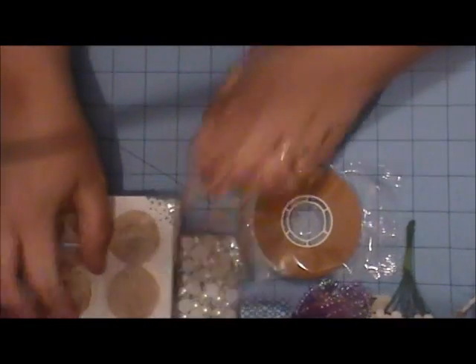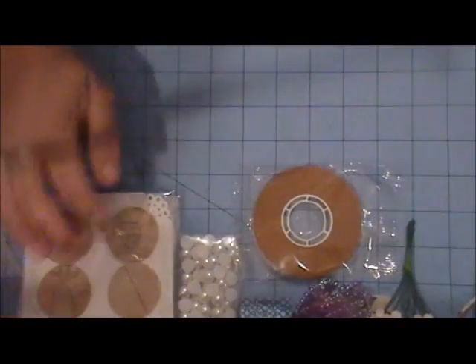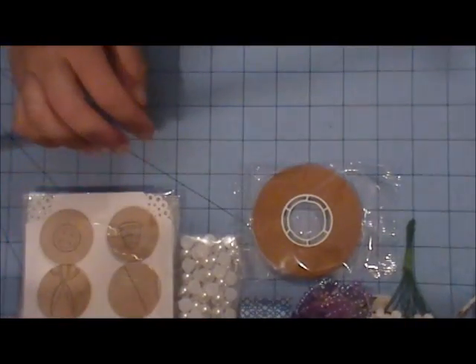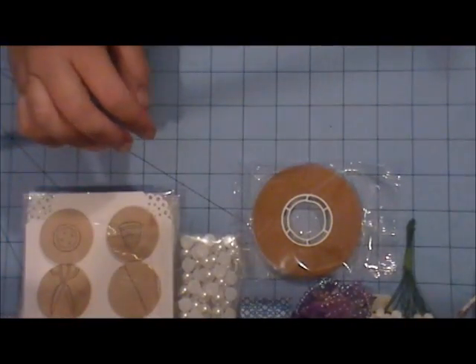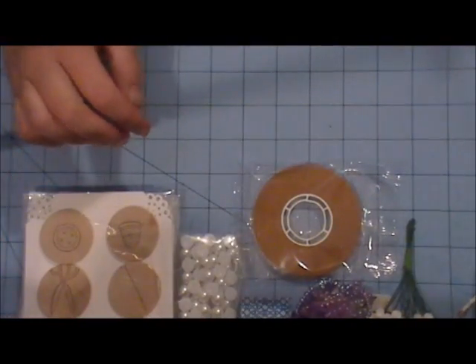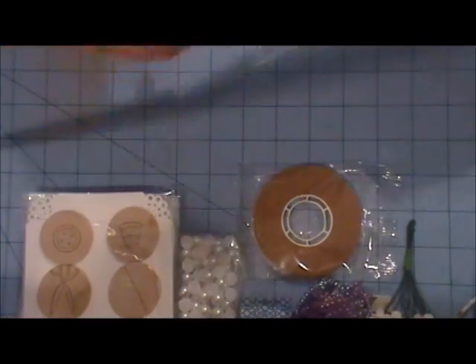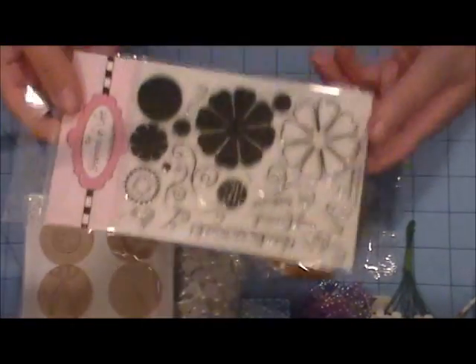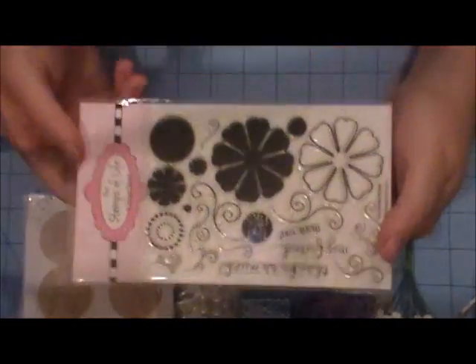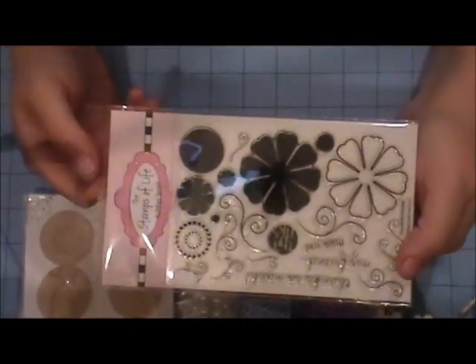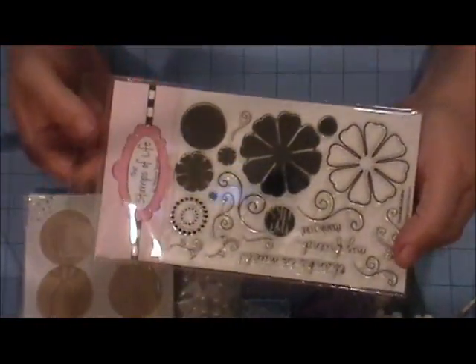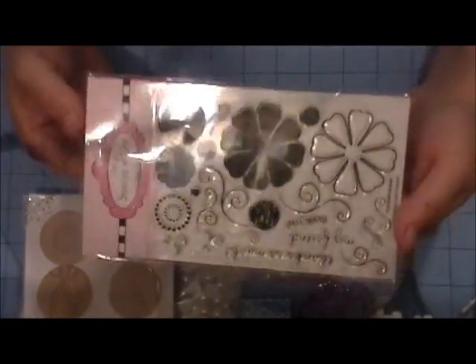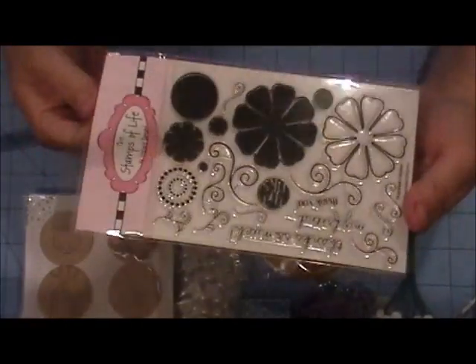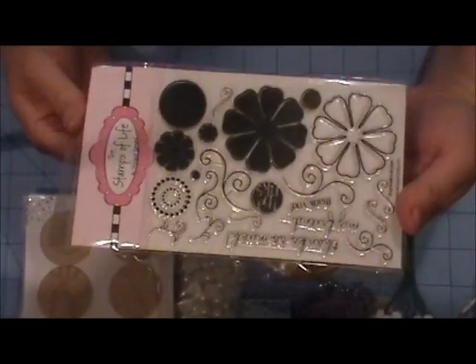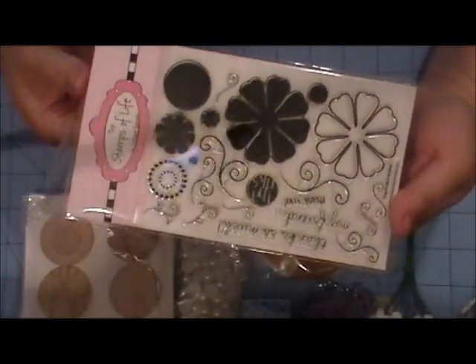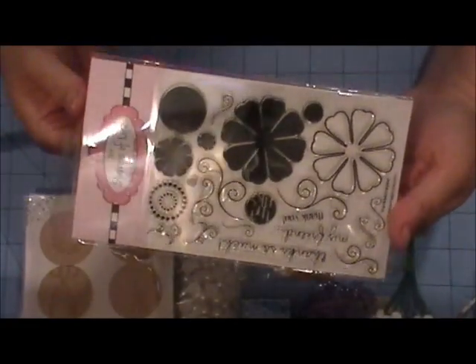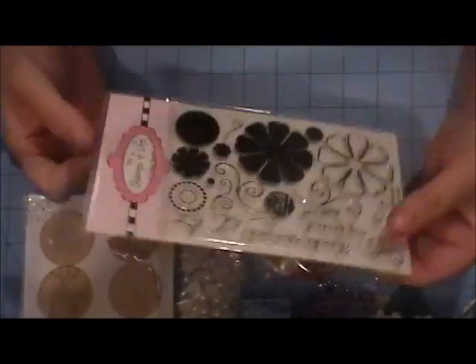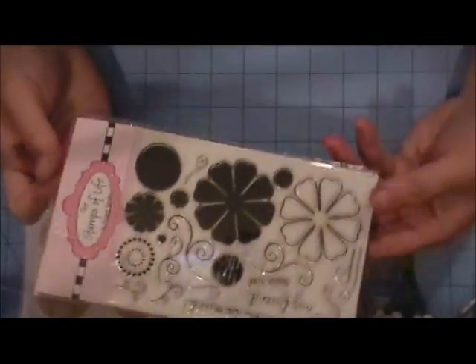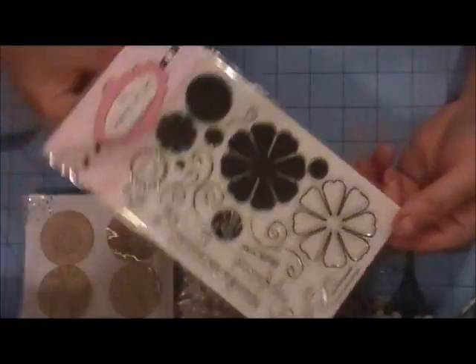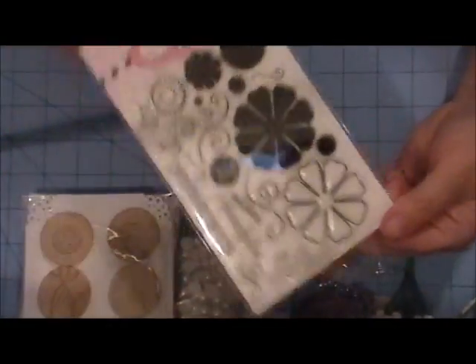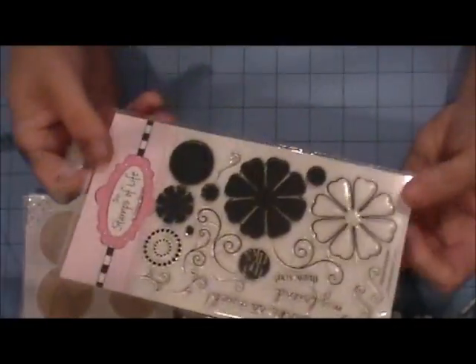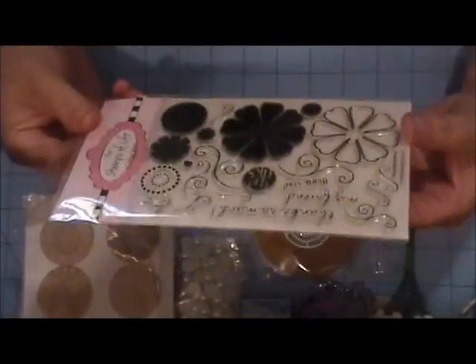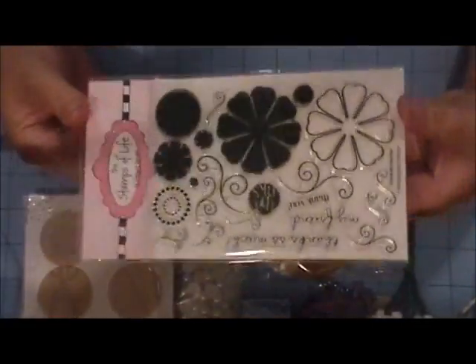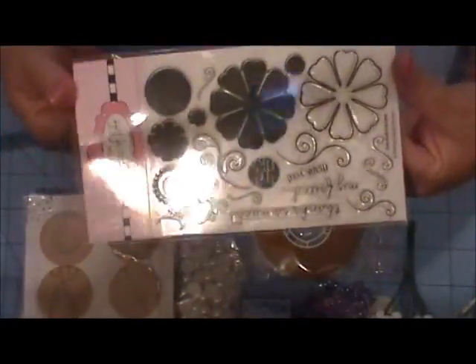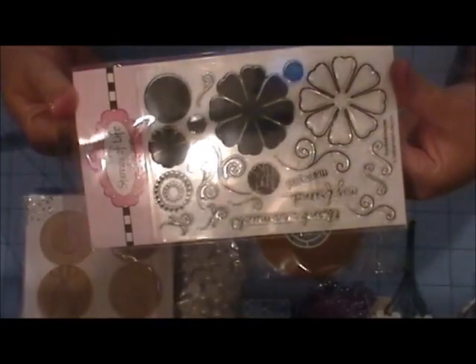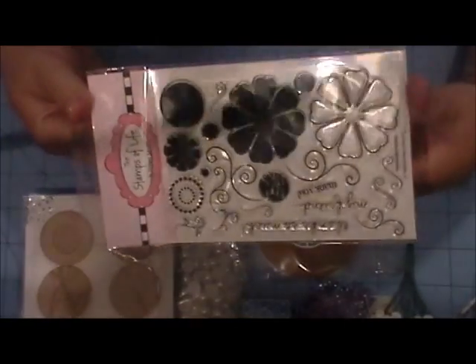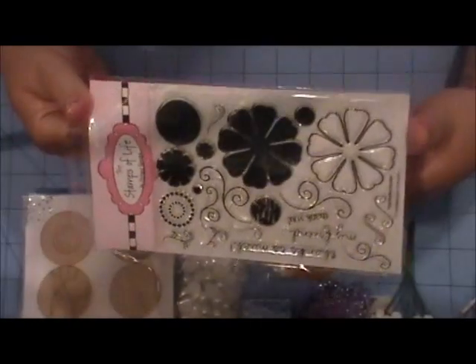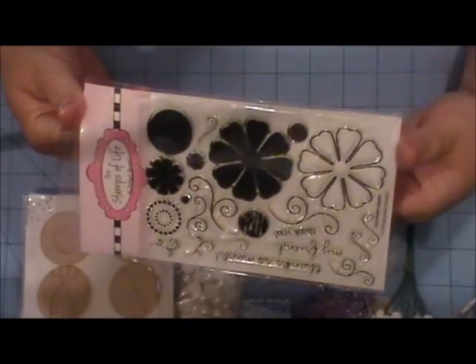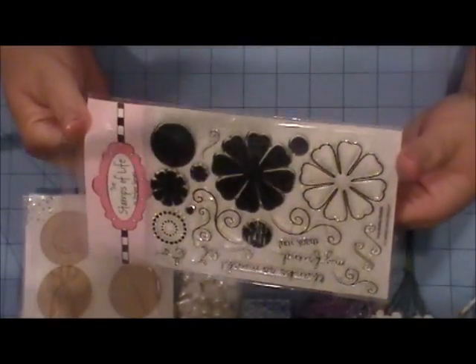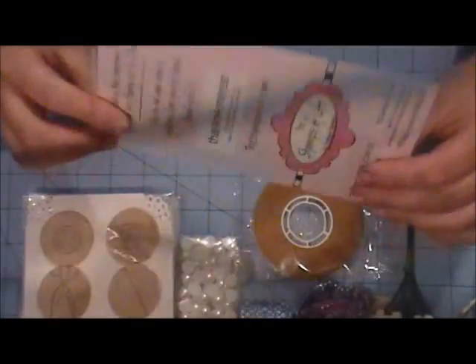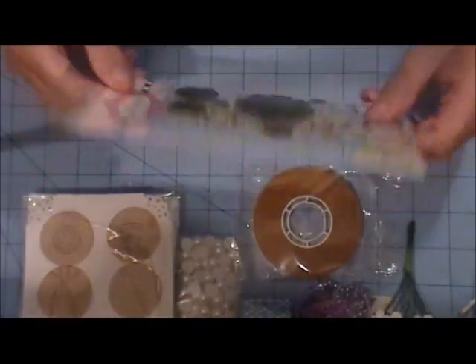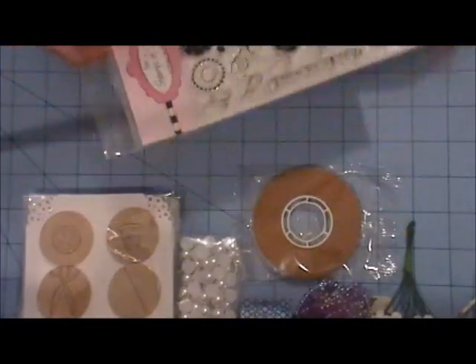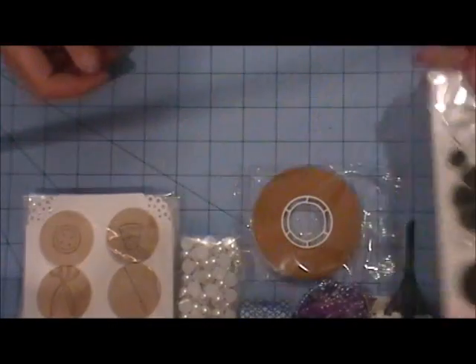And then I'm also giving away this stamp set, which is from the Stamps of Life. It's brand new, it's never been used. This was a duplicate that I had, so I thought I would give that away.